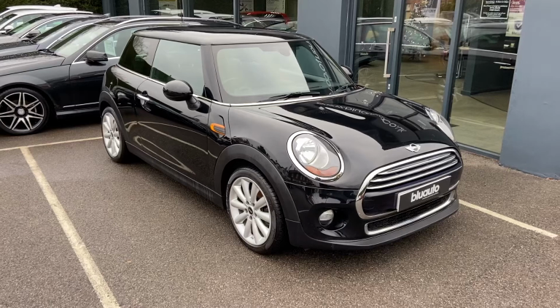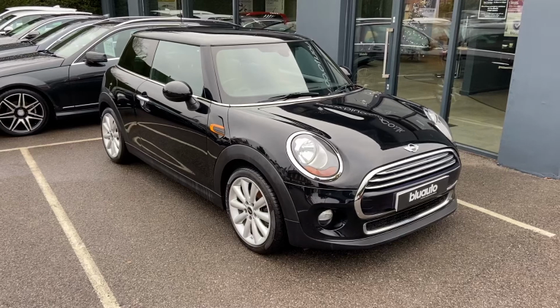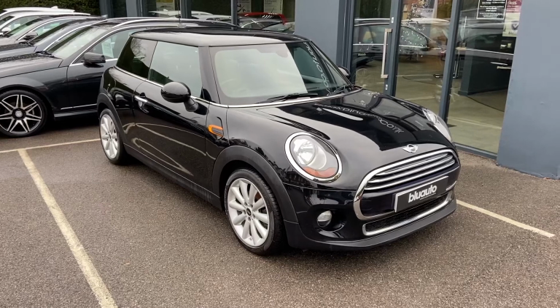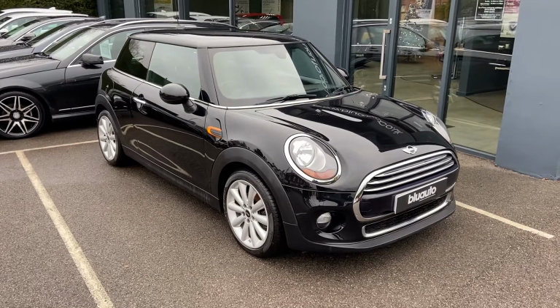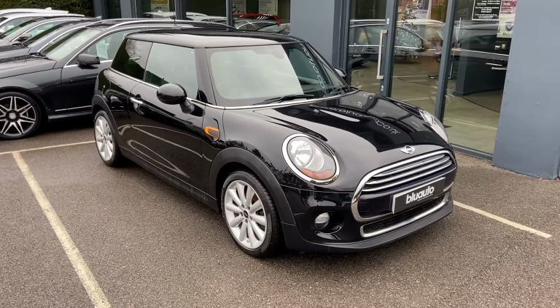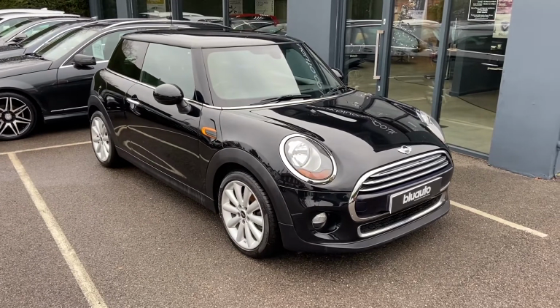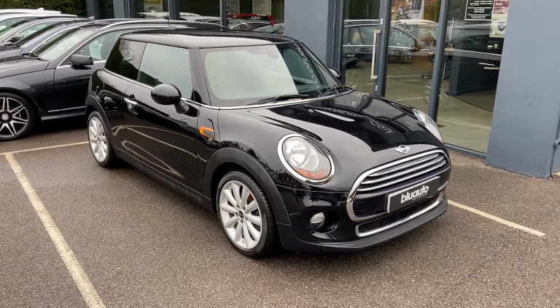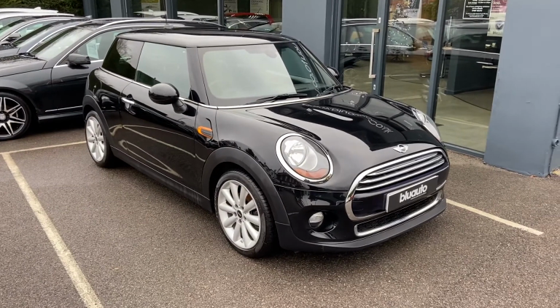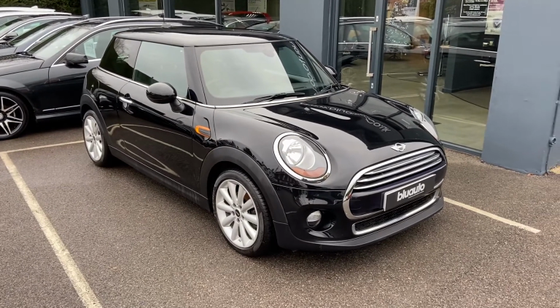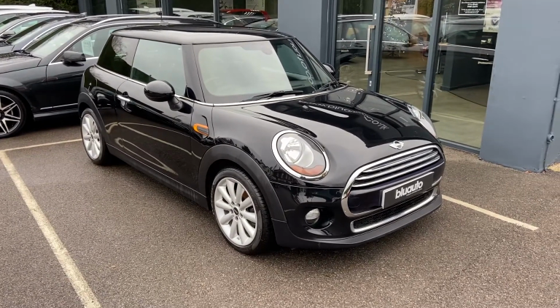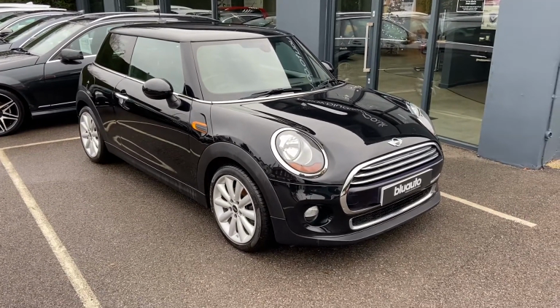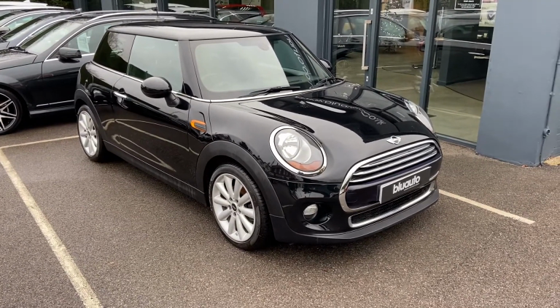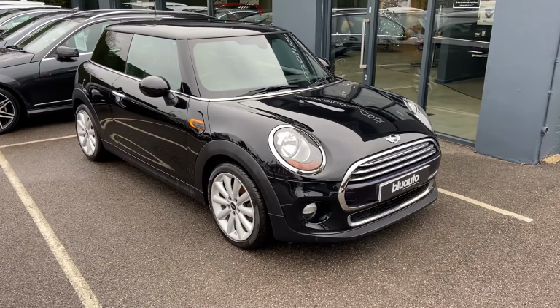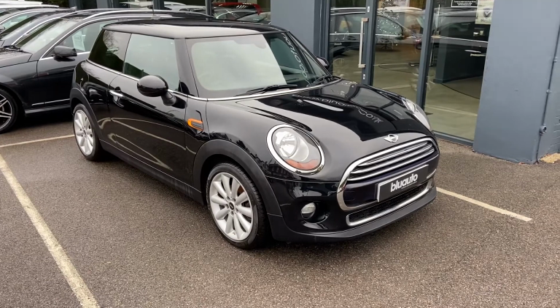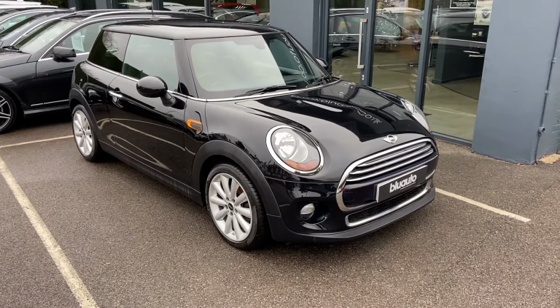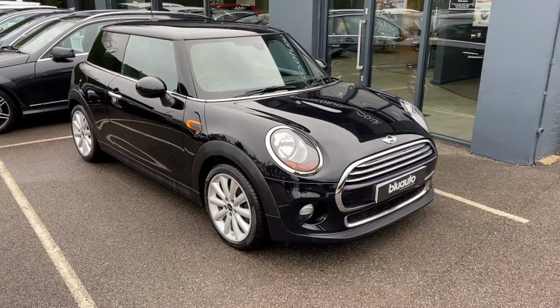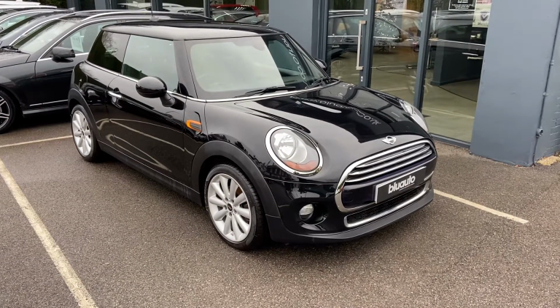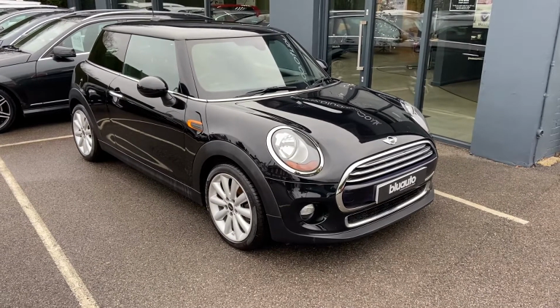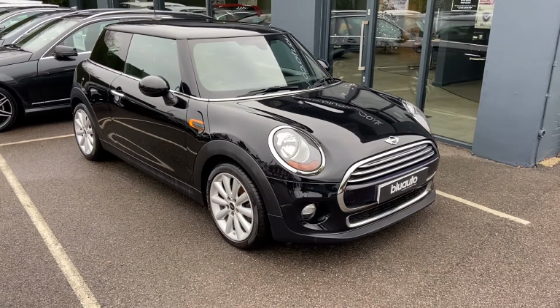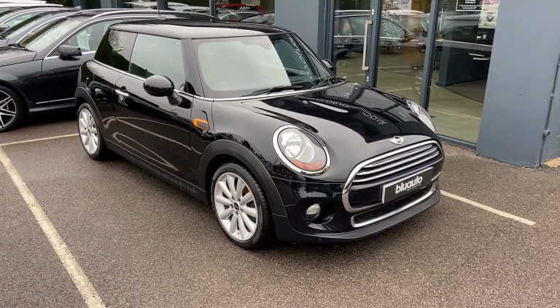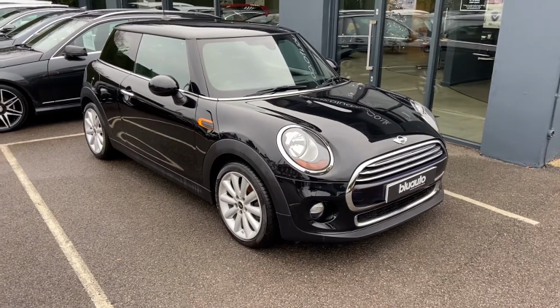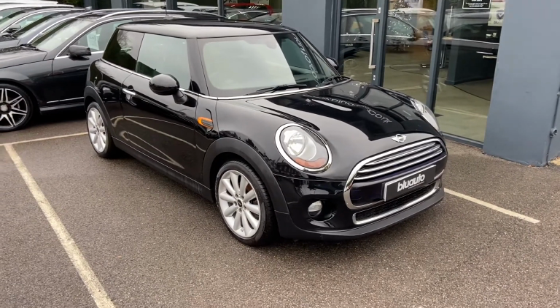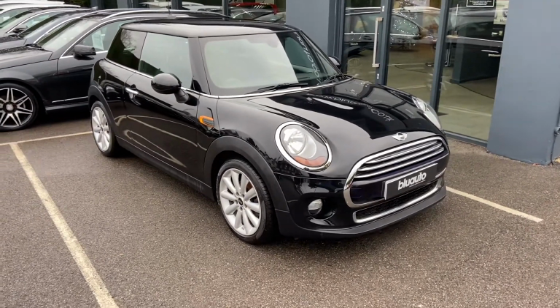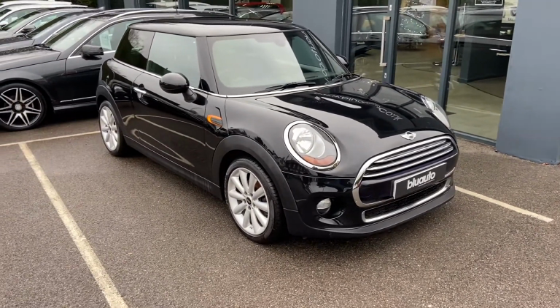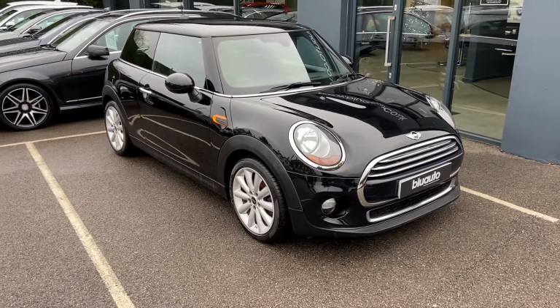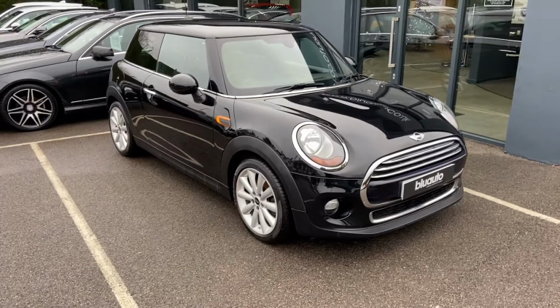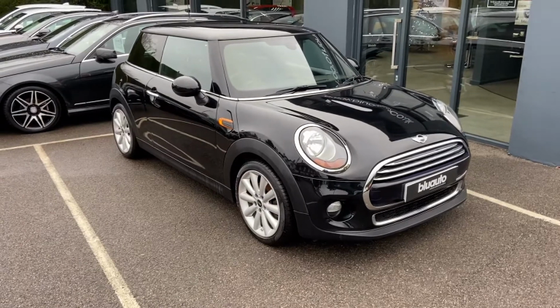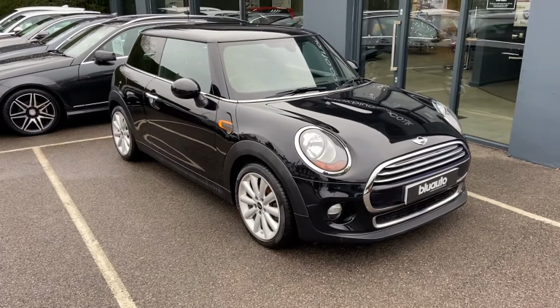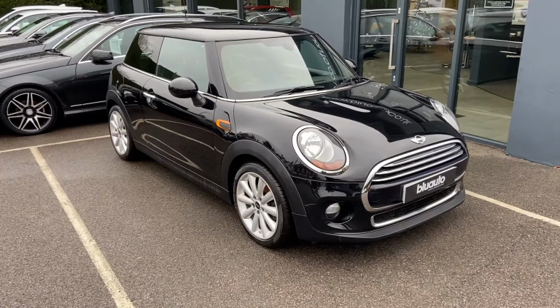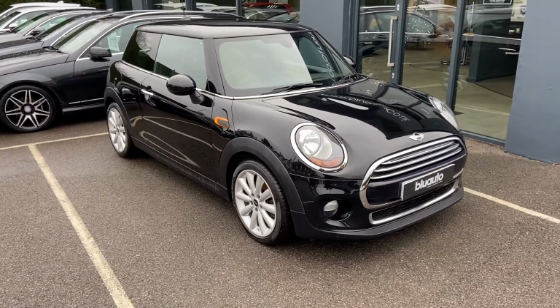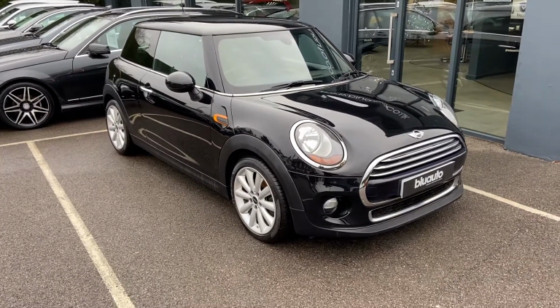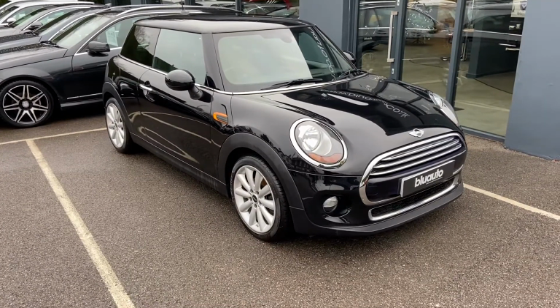Hello, my name's Liam here at Blue Auto Premium Cars, here to present to you our 64-plated 2015 registered Mini Hatch Cooper 1.5 litre. Coming to us from only one previous owner, benefiting from a few features and extras which I'll try and go through with you on the video.